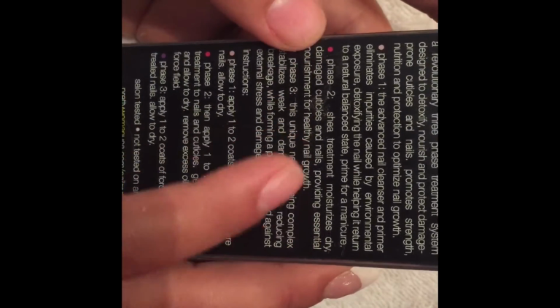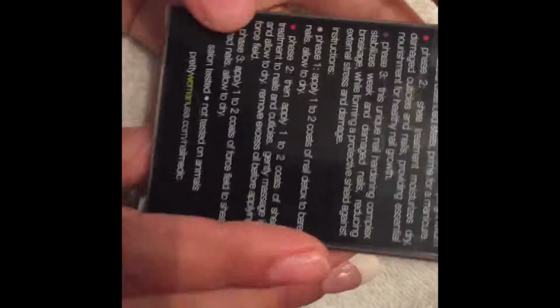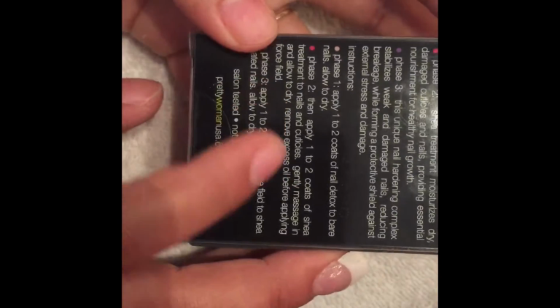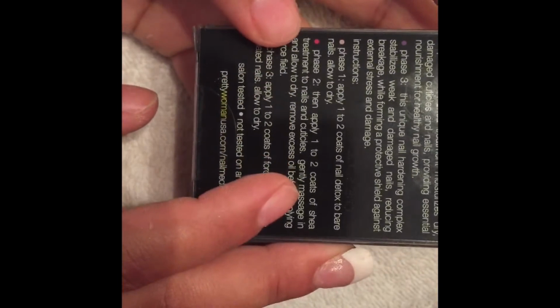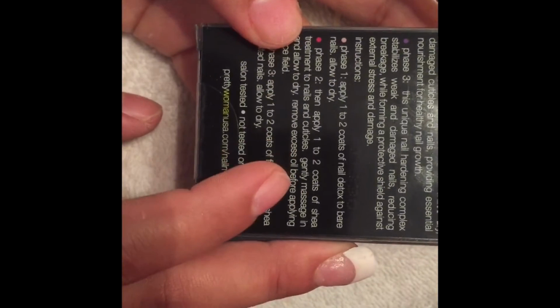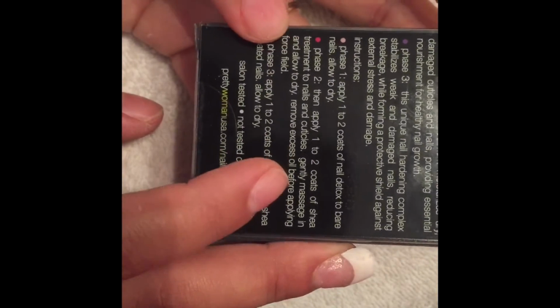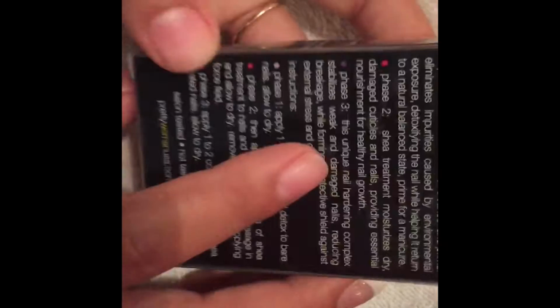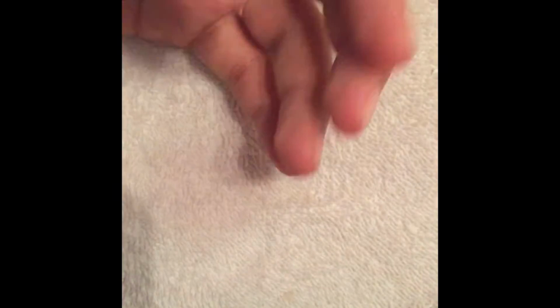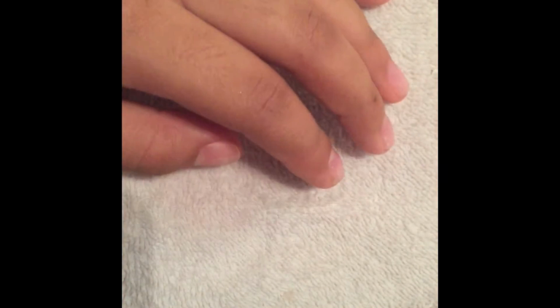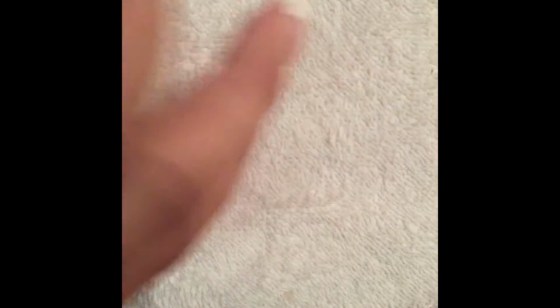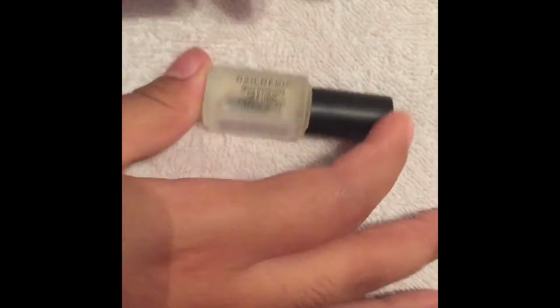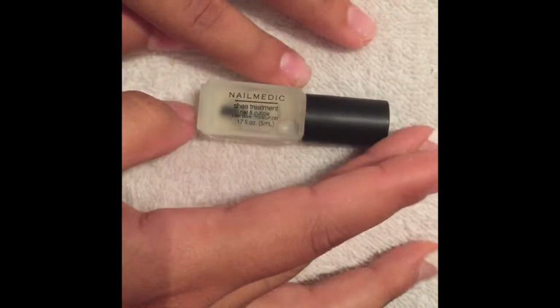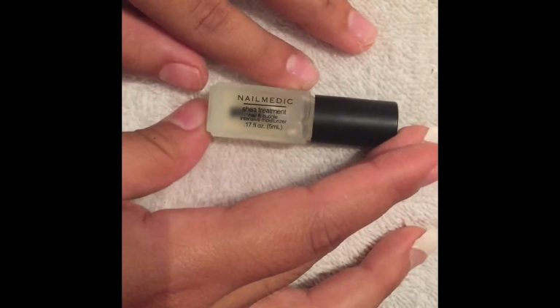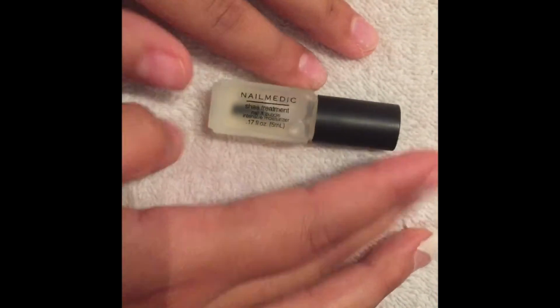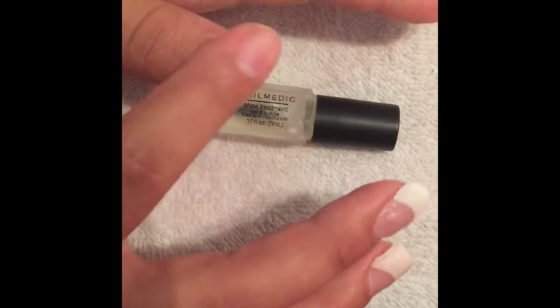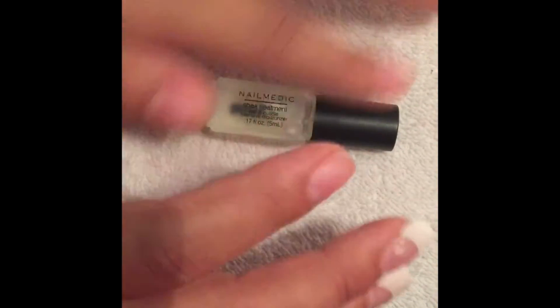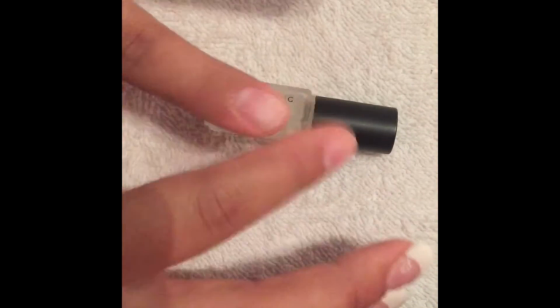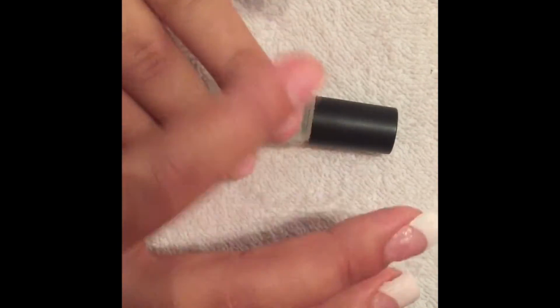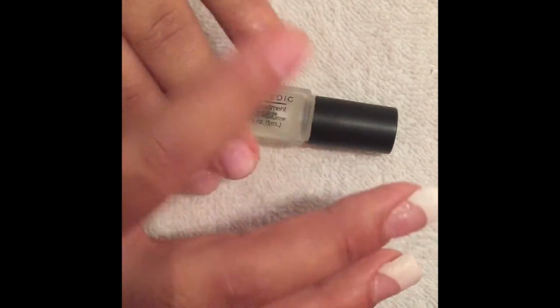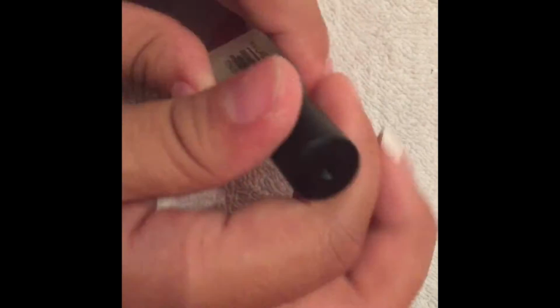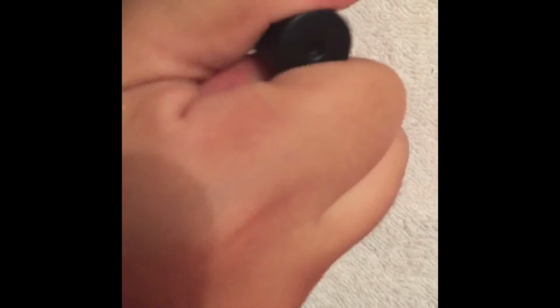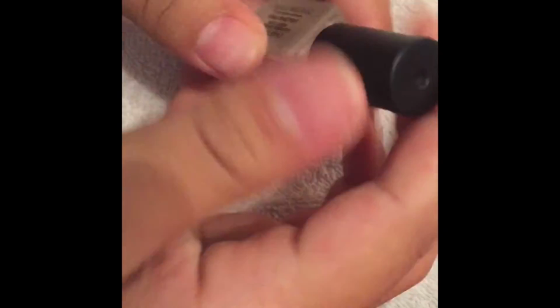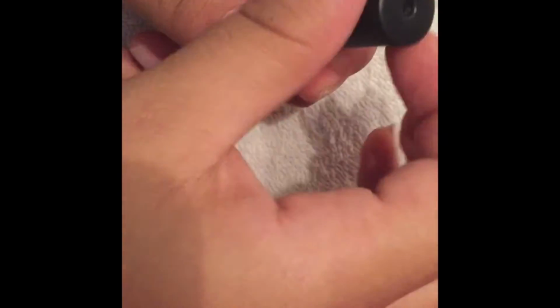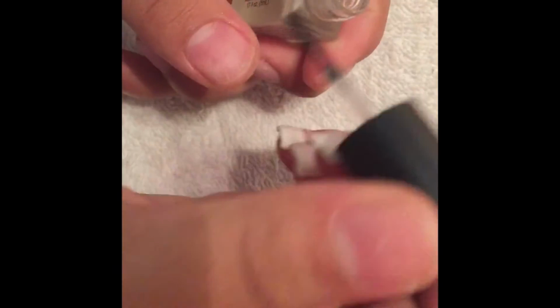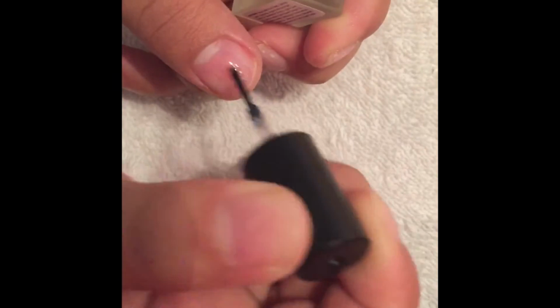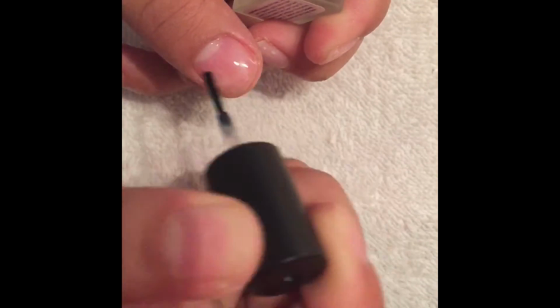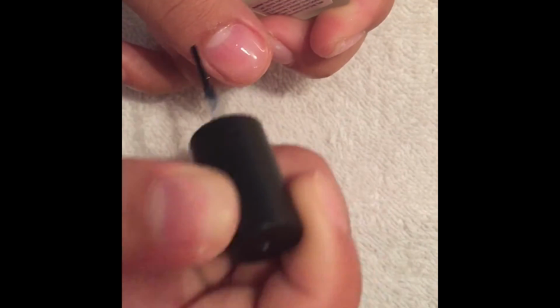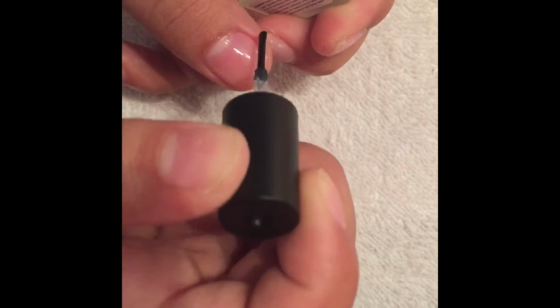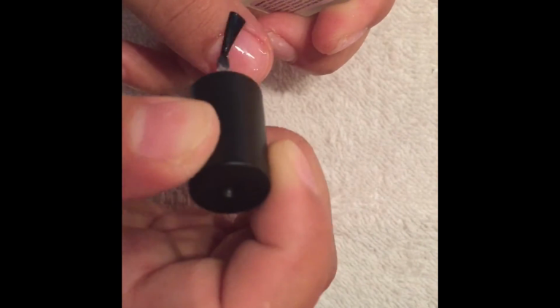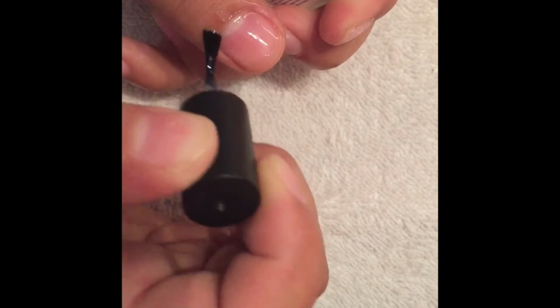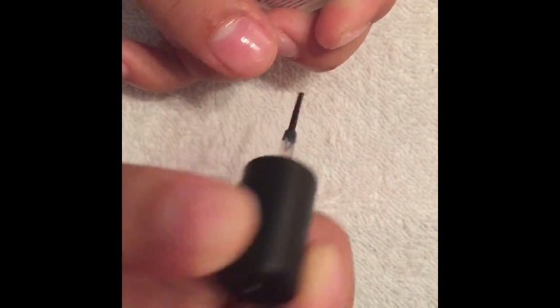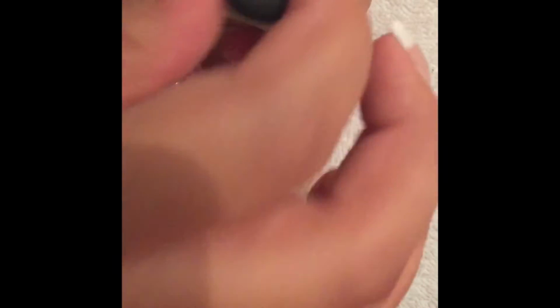The second one is a shea treatment — moisturizing dry, damaged cuticles and nails, providing essential nourishment for healthy nail growth. You just apply it on your nails and on your cuticles and gently massage it in.